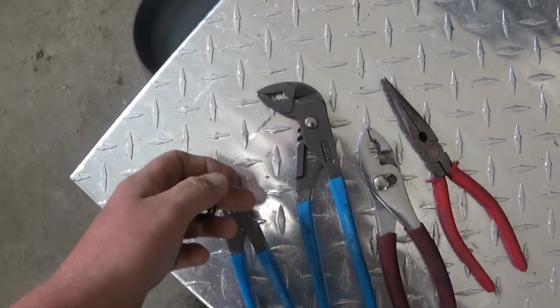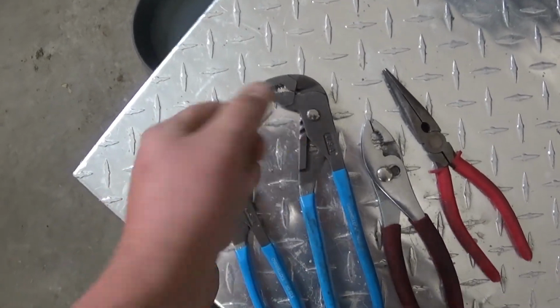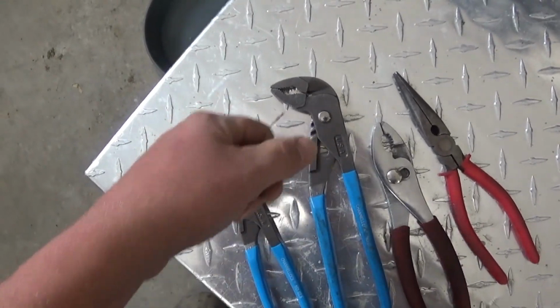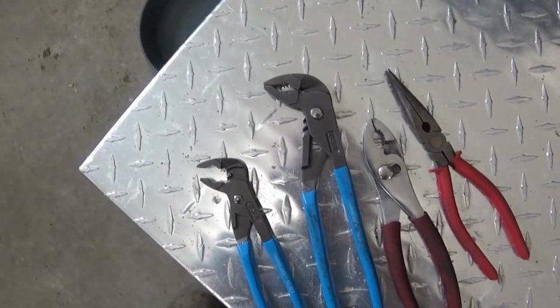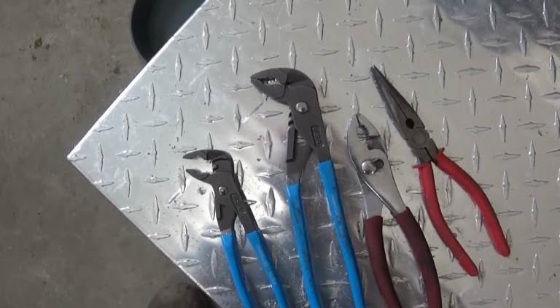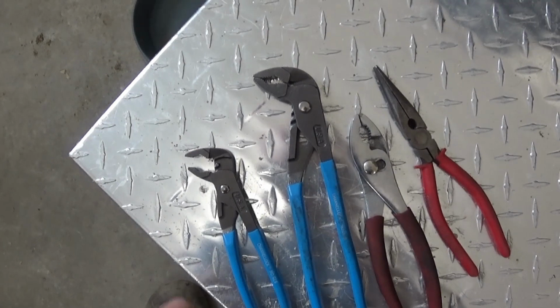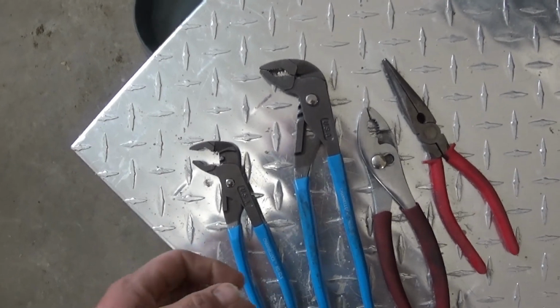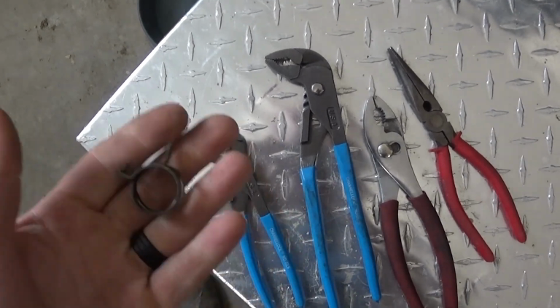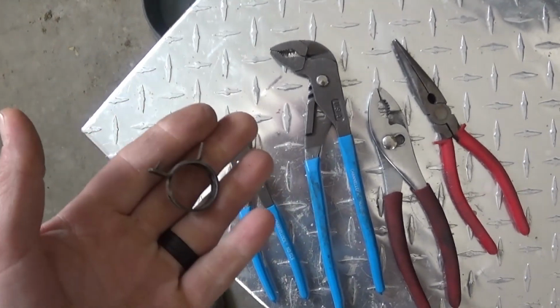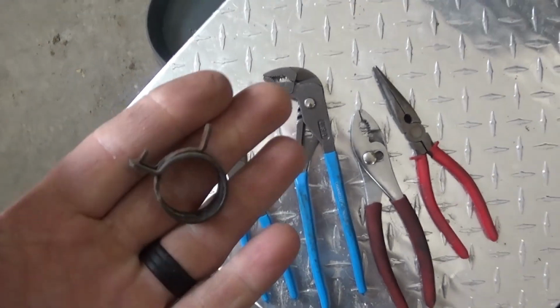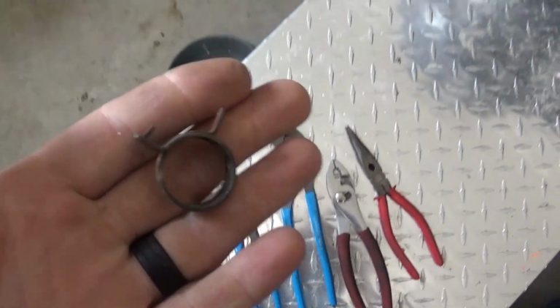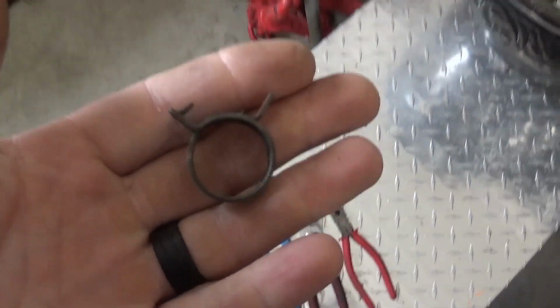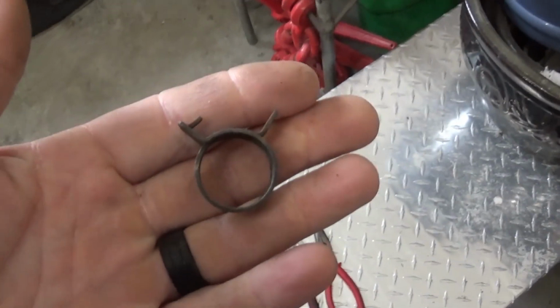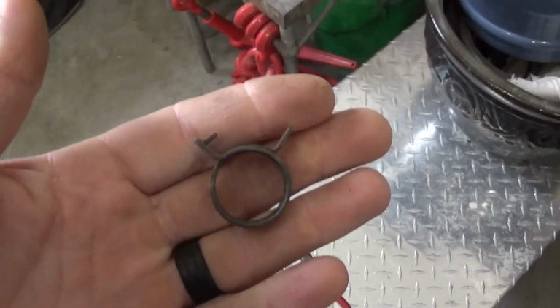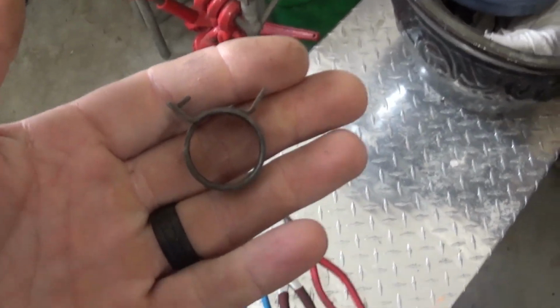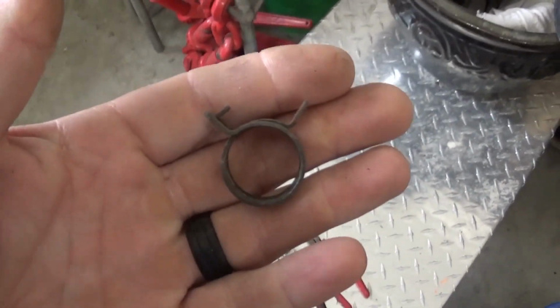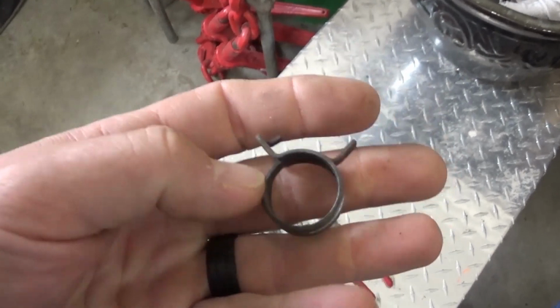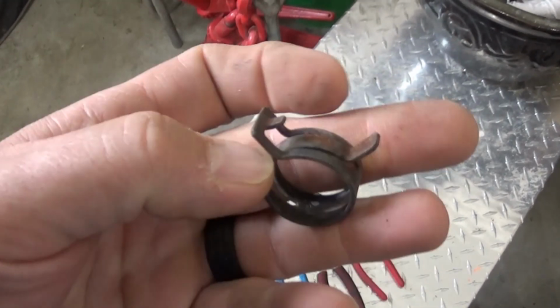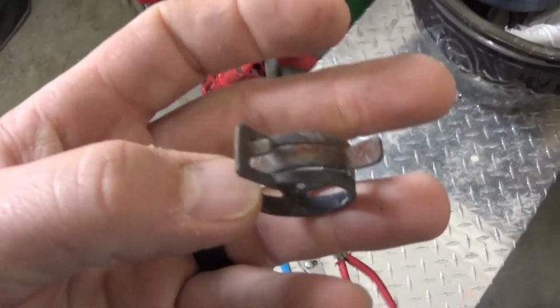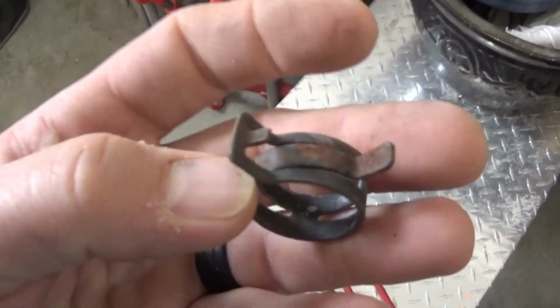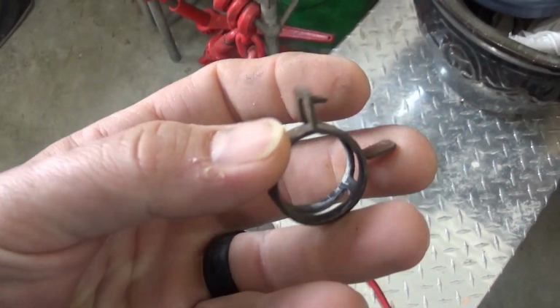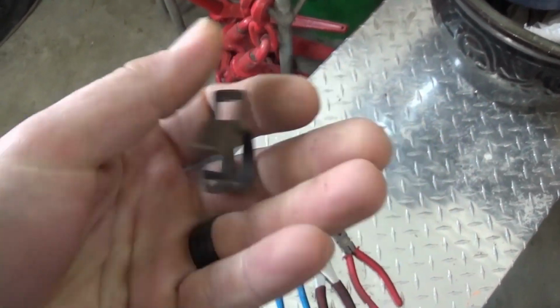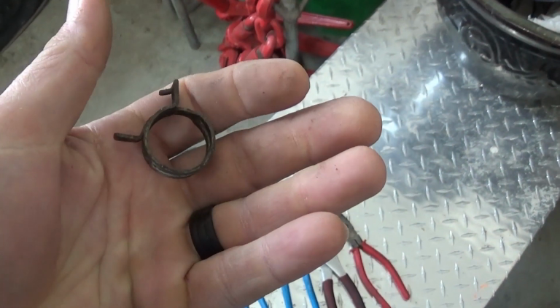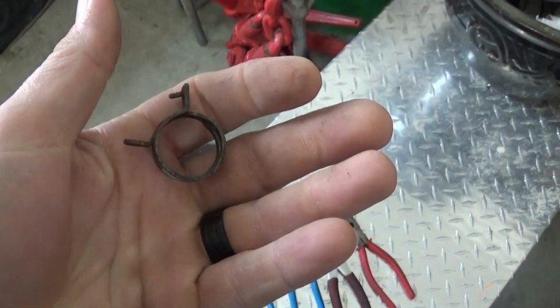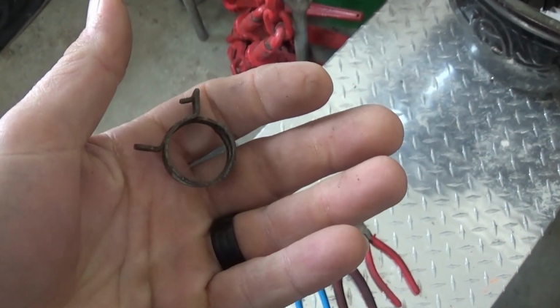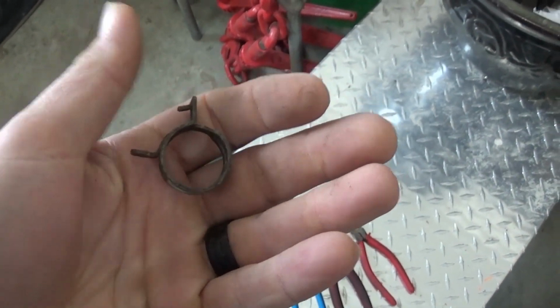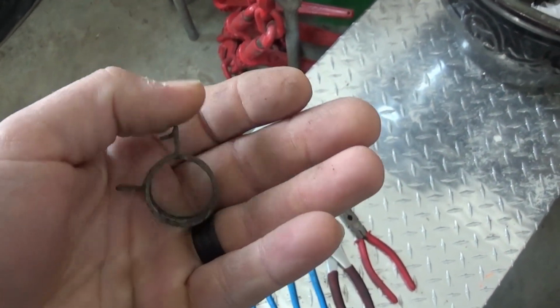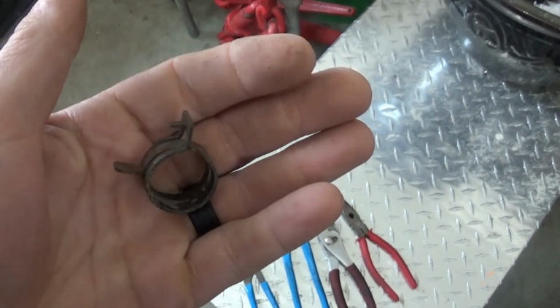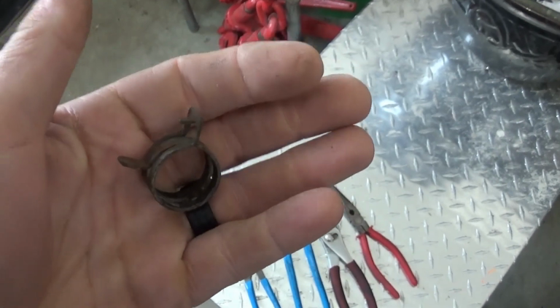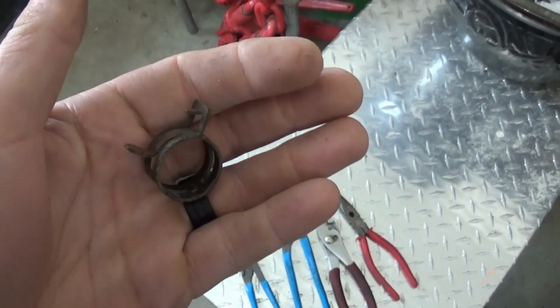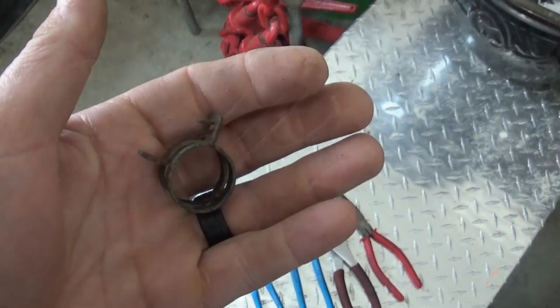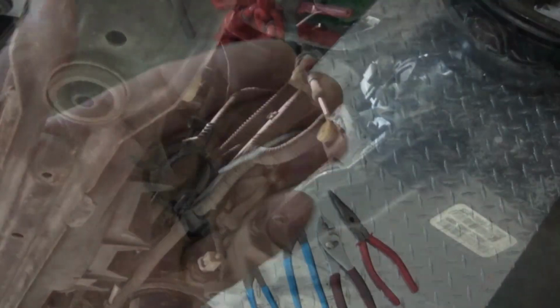I could reach around things with the 90-degree pliers. It's possible to do without, but if this isn't a dire need right now, I would say go on Amazon and buy yourself a set or two, maybe a couple different styles — it will make your life much easier. Anyway, let's go ahead and jump into the video.